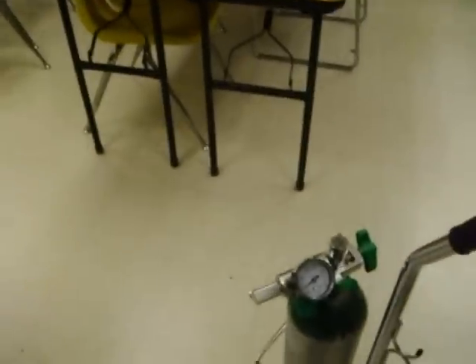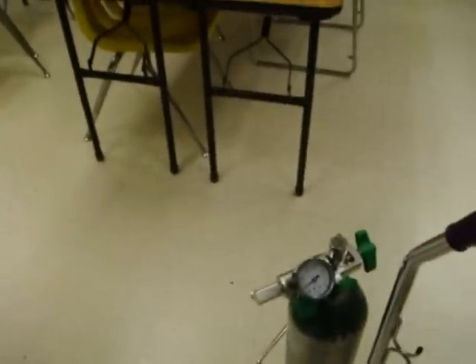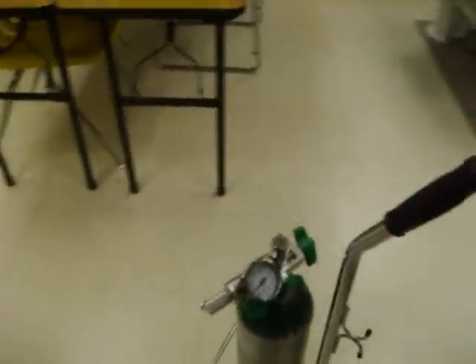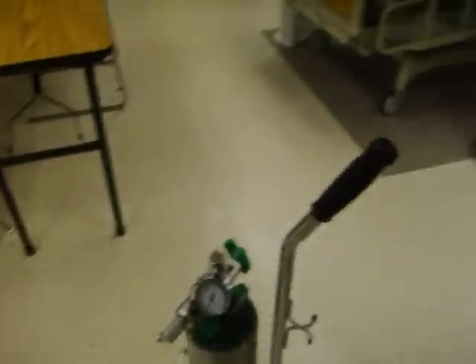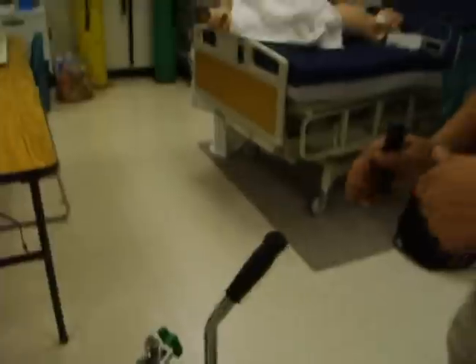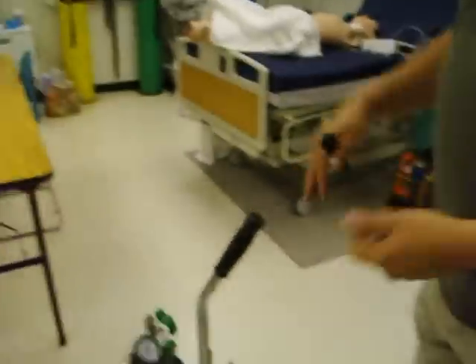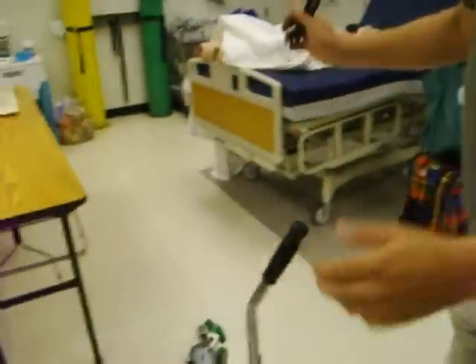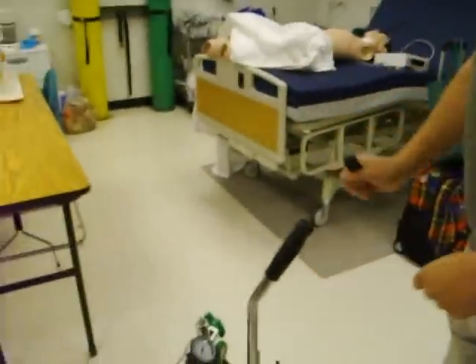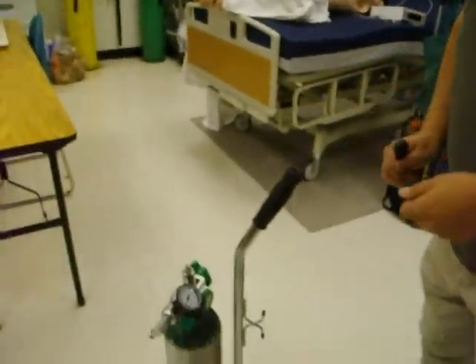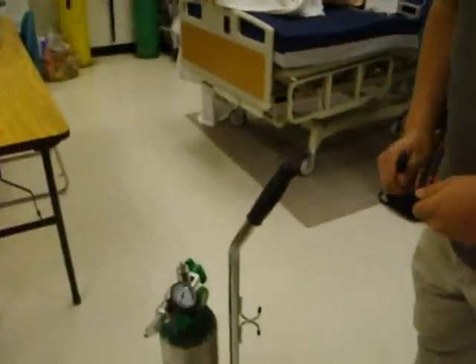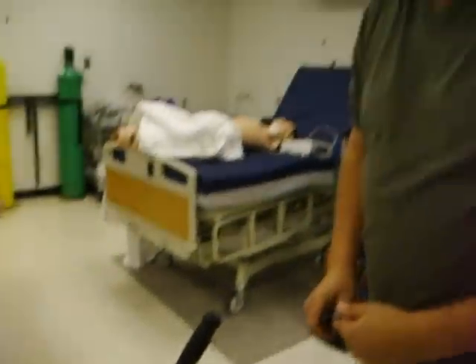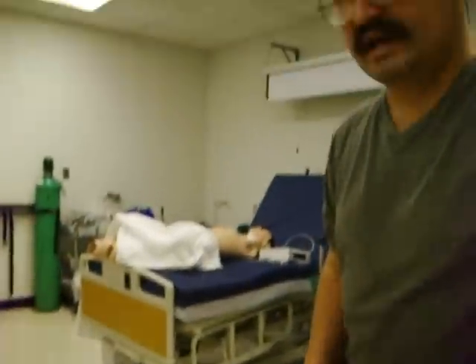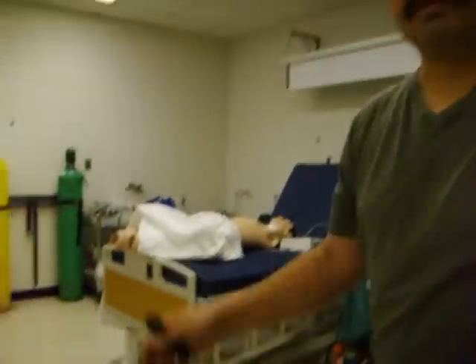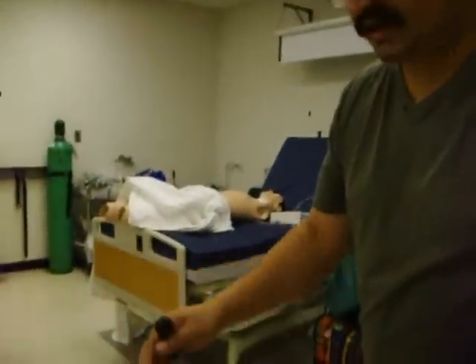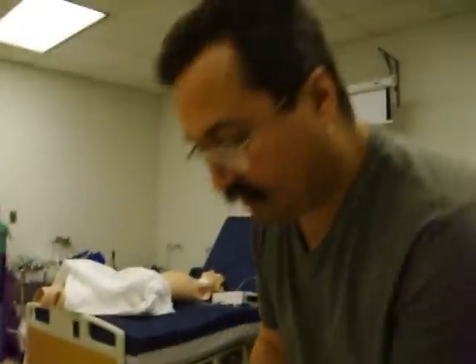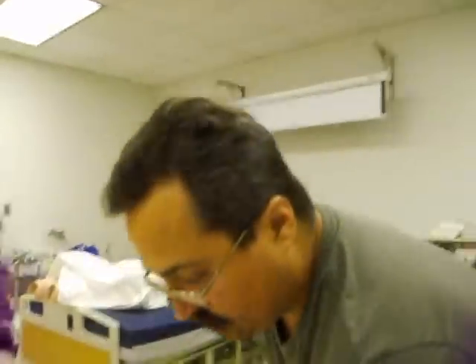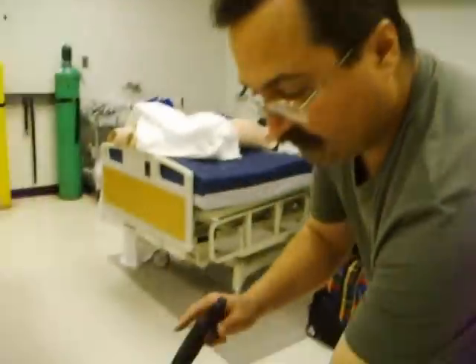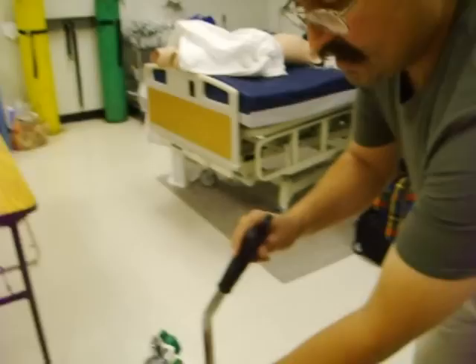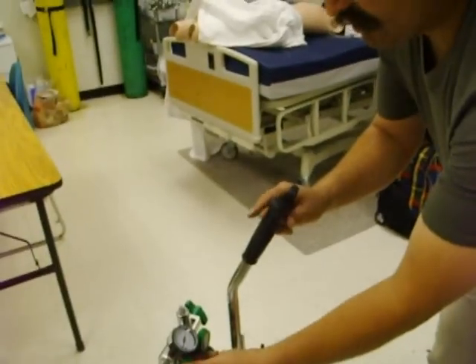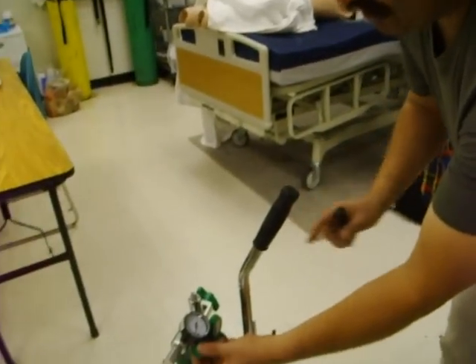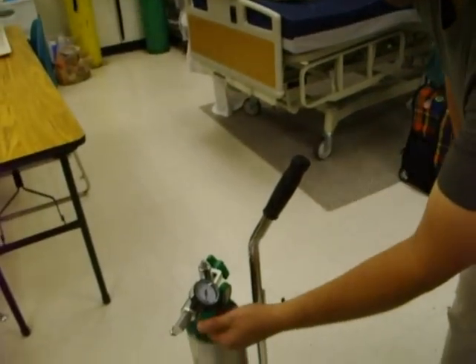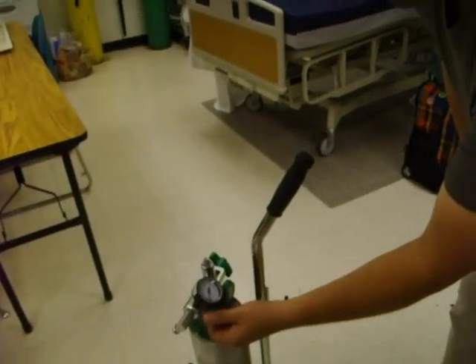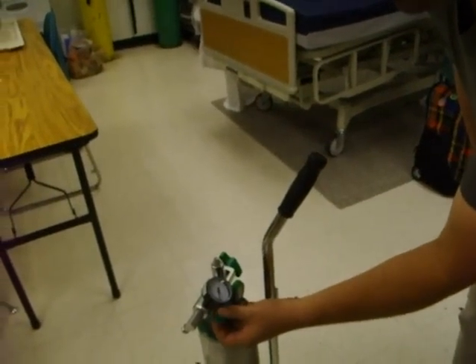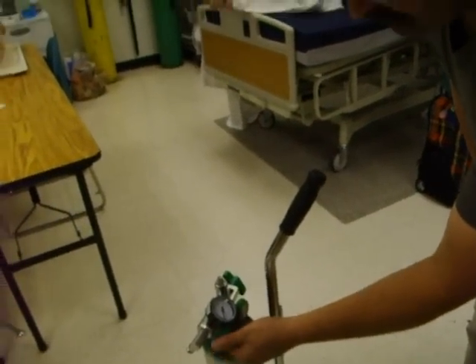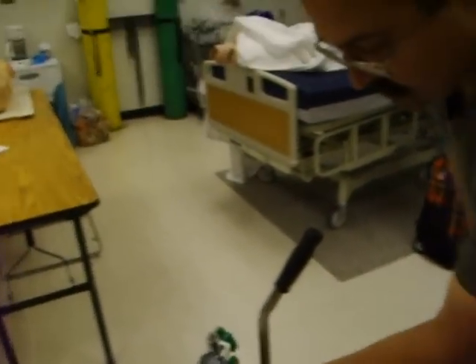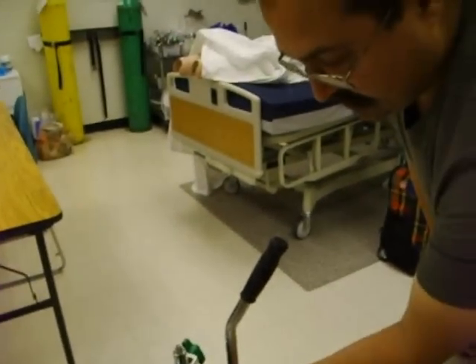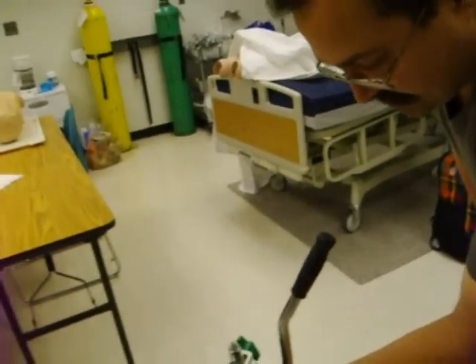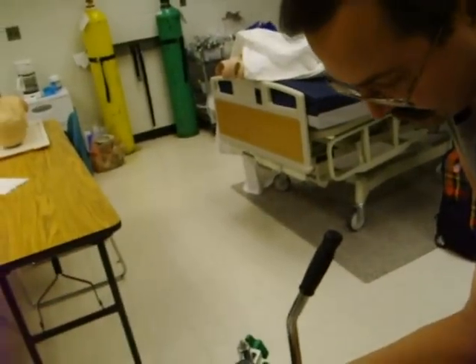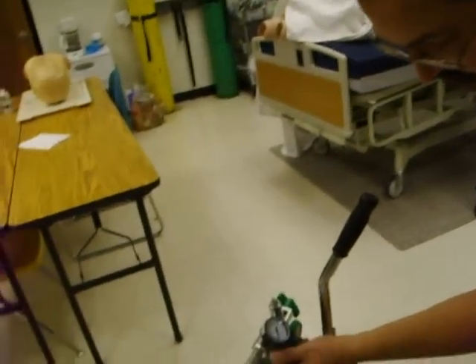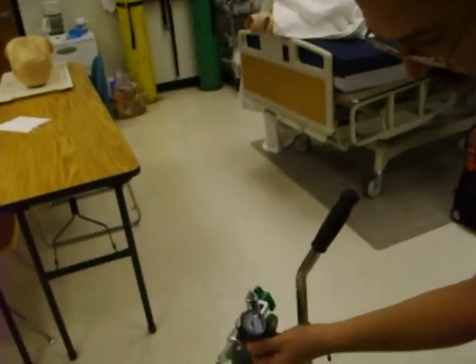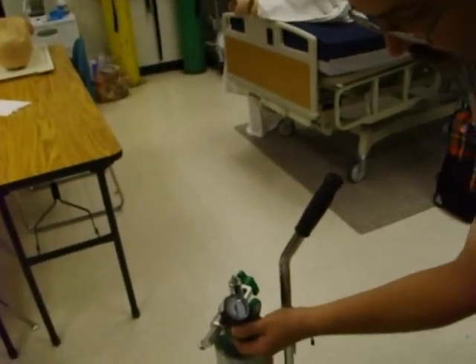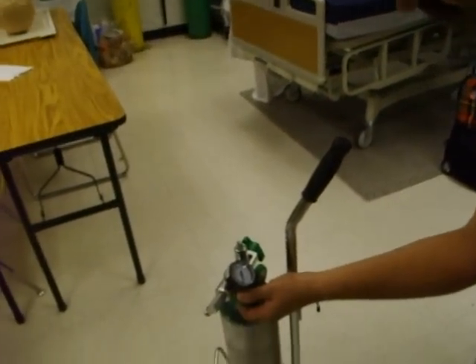We're done with the patient. The patient has been transferred to another hospital, so we disconnect the patient. We're going to turn off the flow, and there goes the flow down to zero.